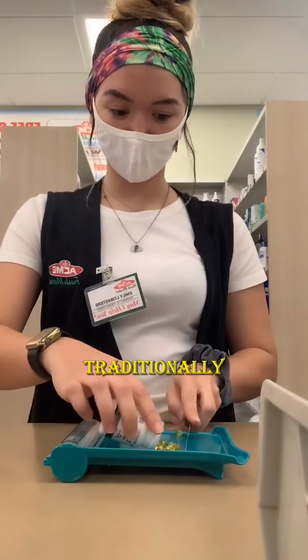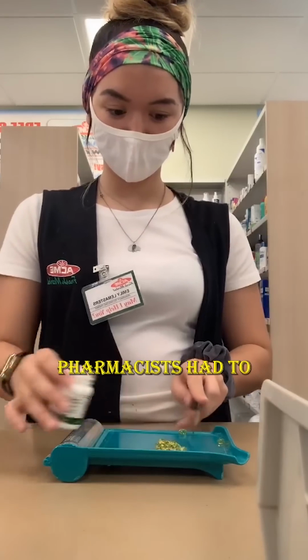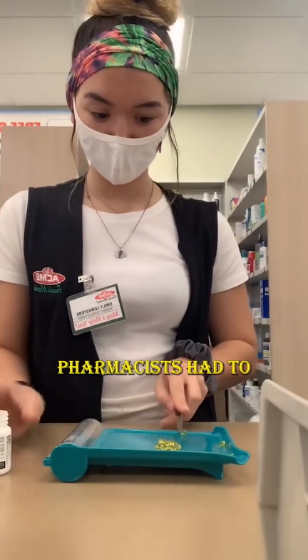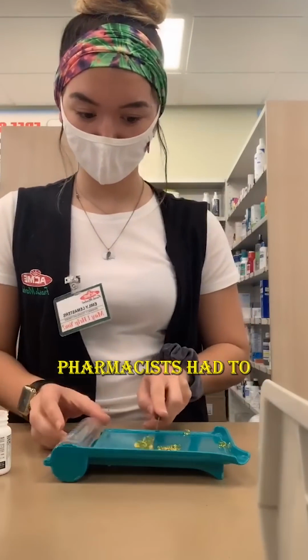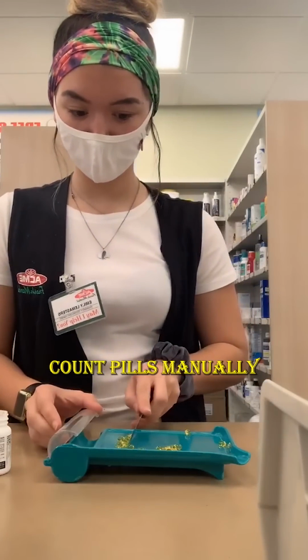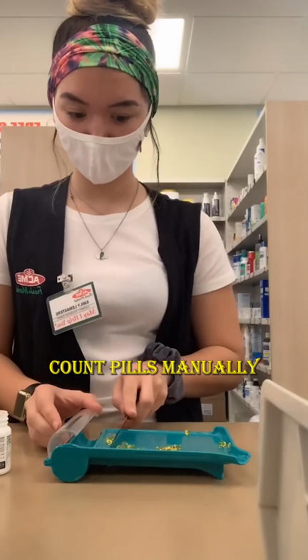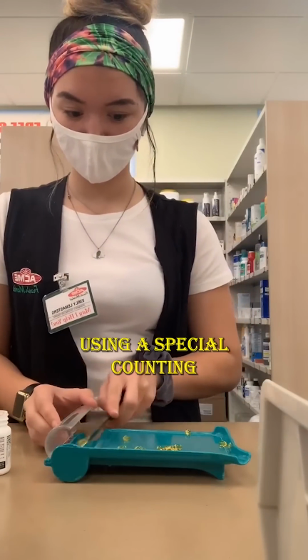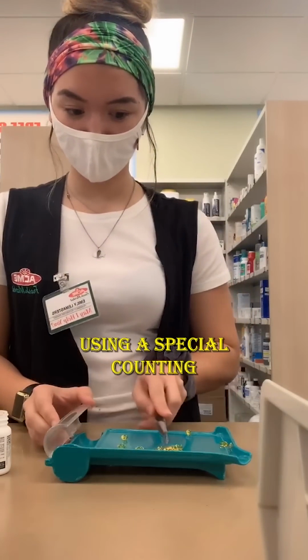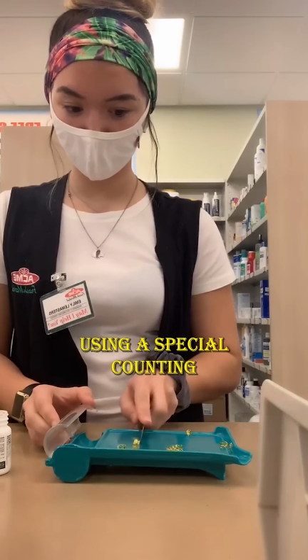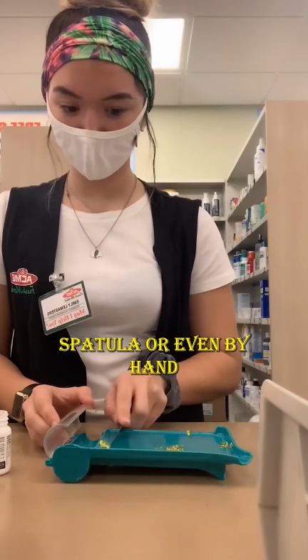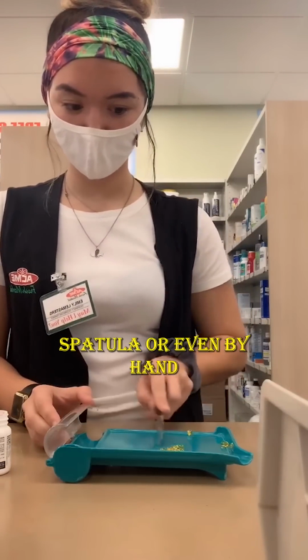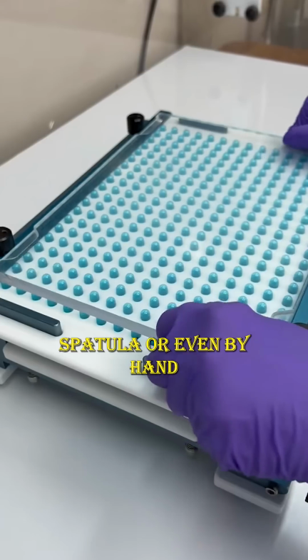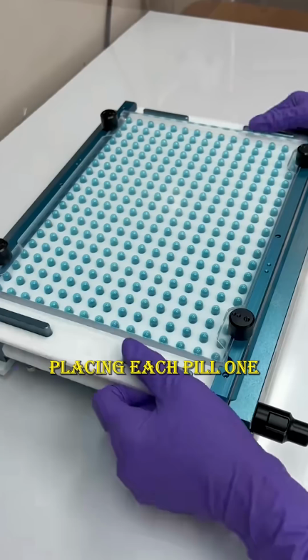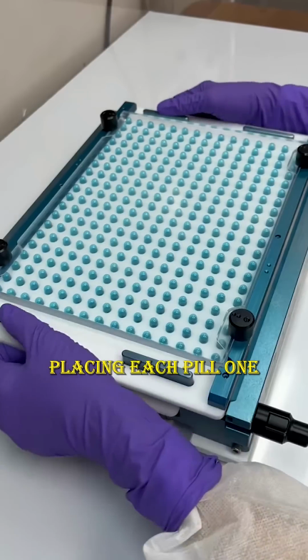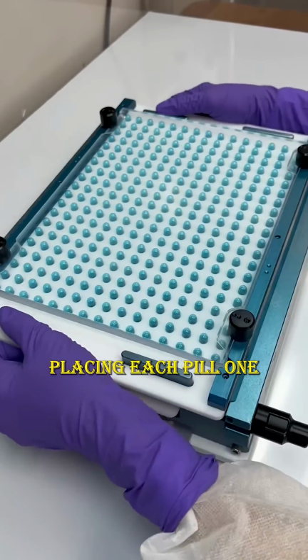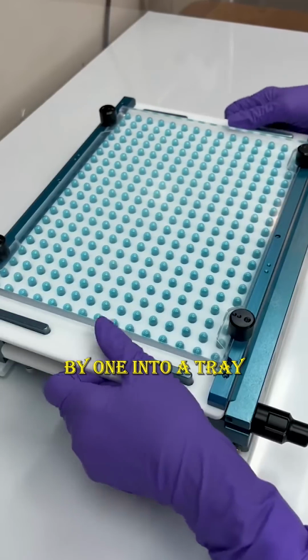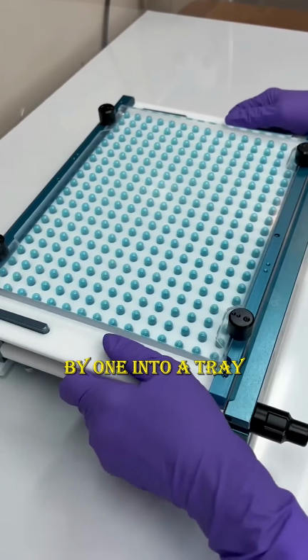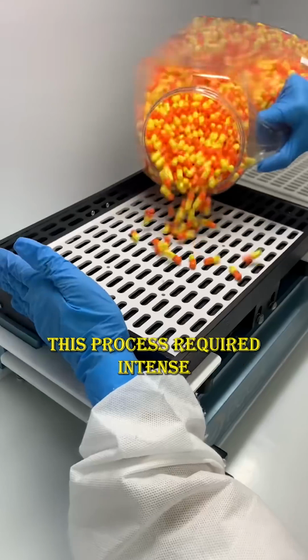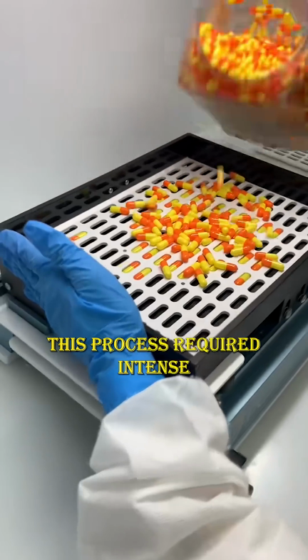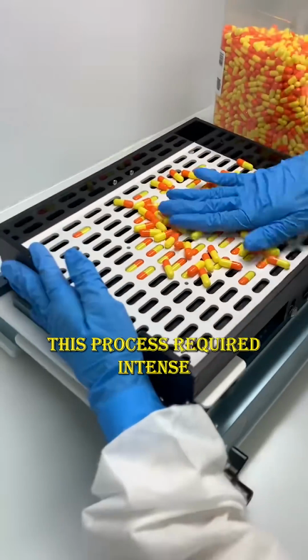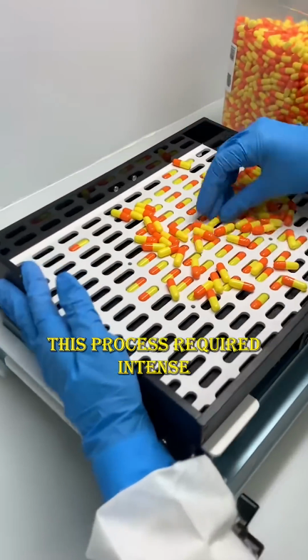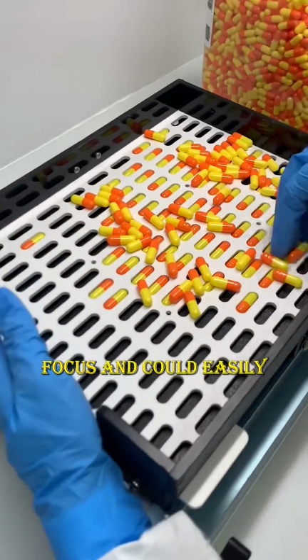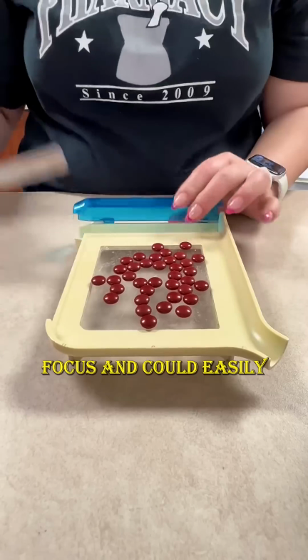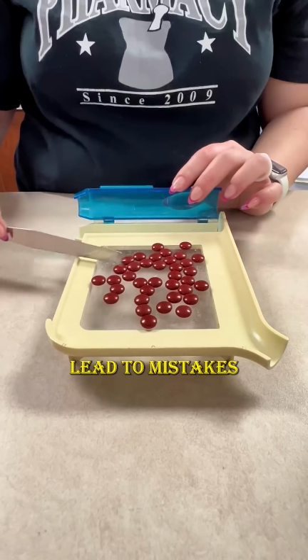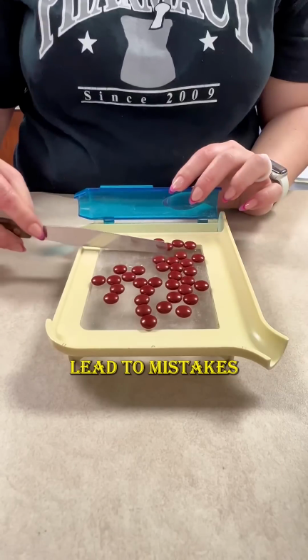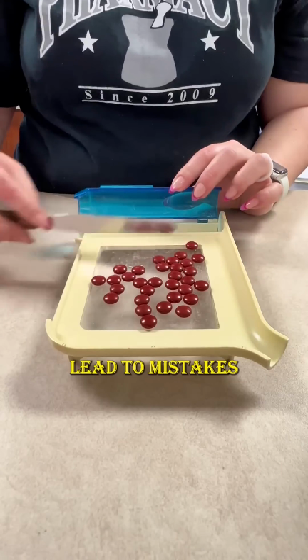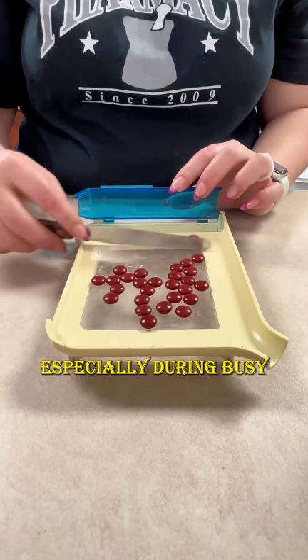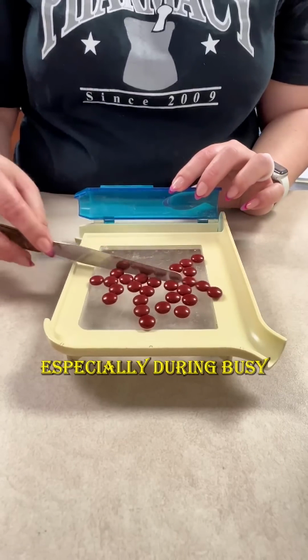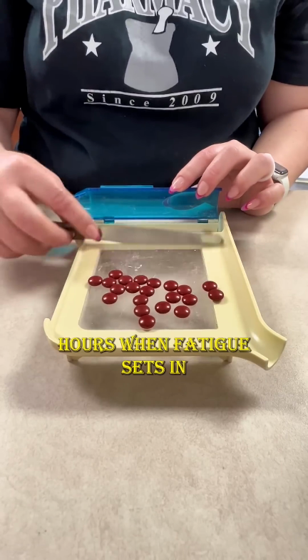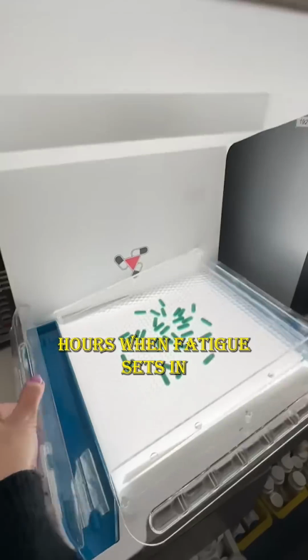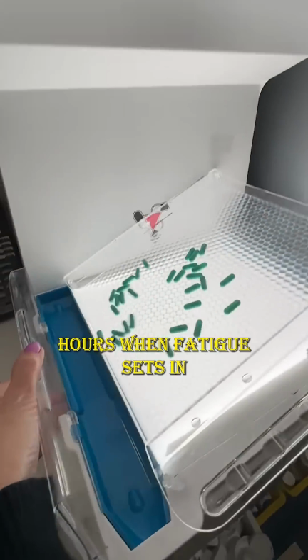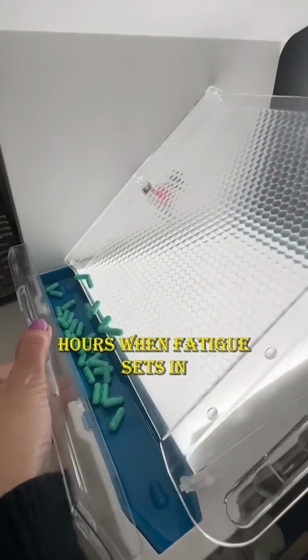Traditionally, pharmacists had to count pills manually using a special counting spatula or even by hand, placing each pill one by one into a tray. This process required intense focus and could easily lead to mistakes, especially during busy hours when fatigue sets in.